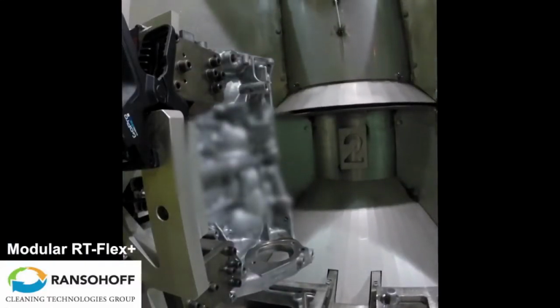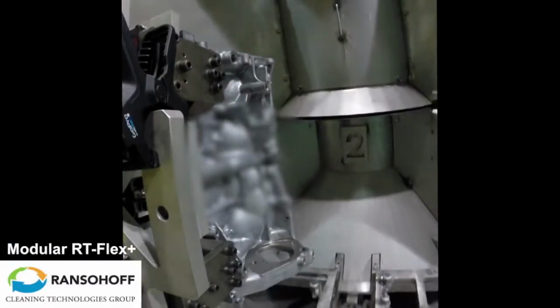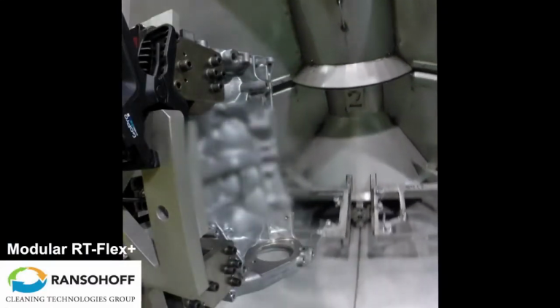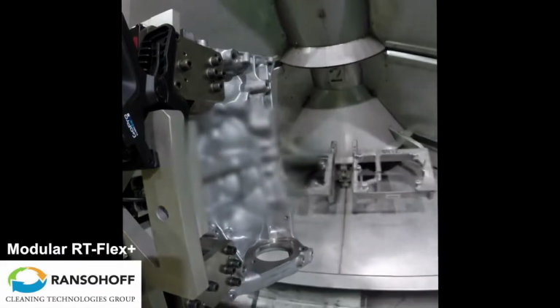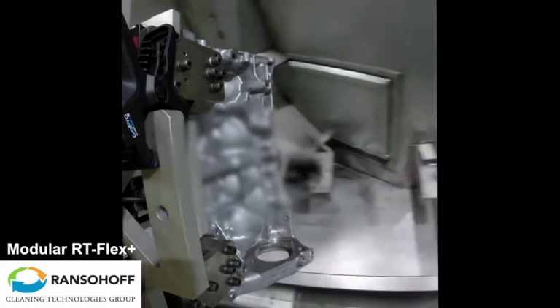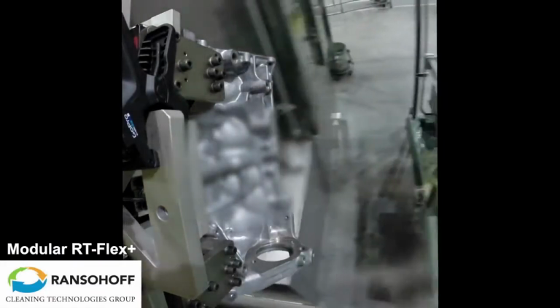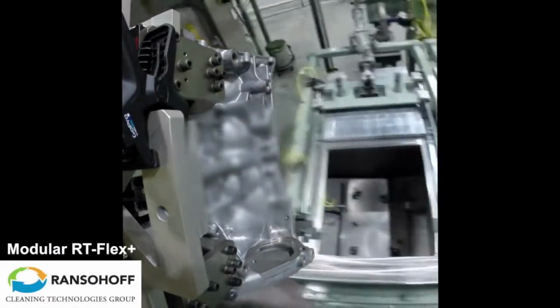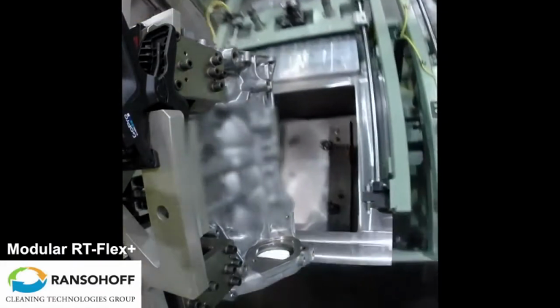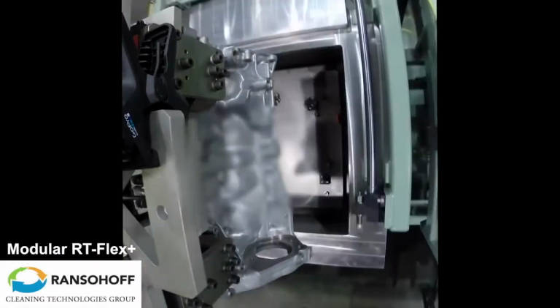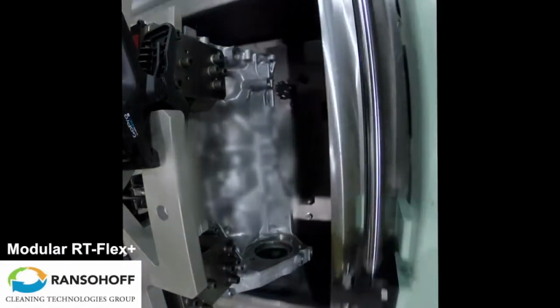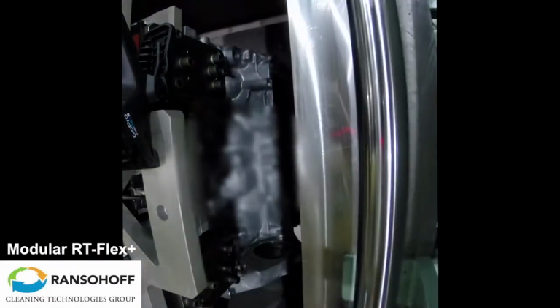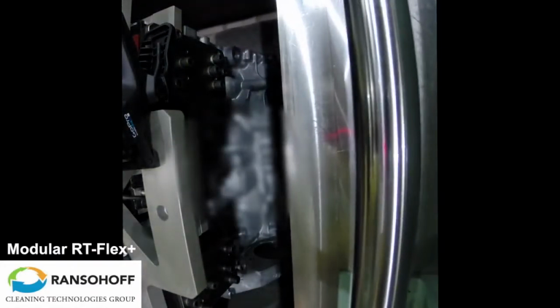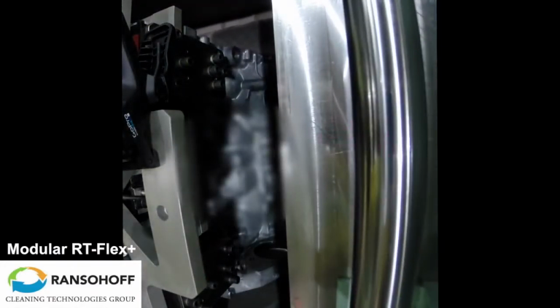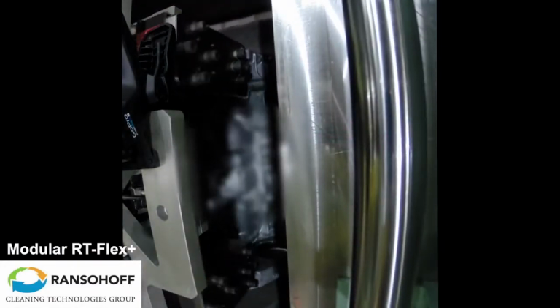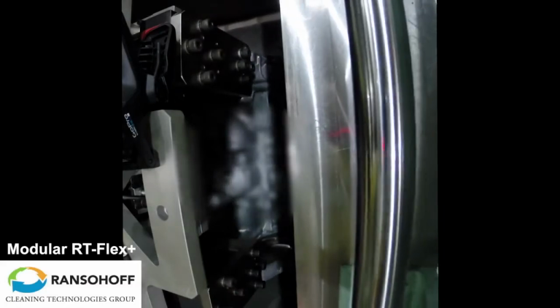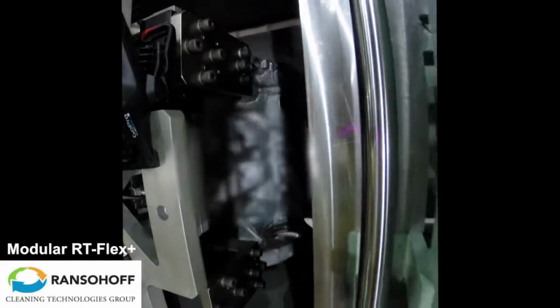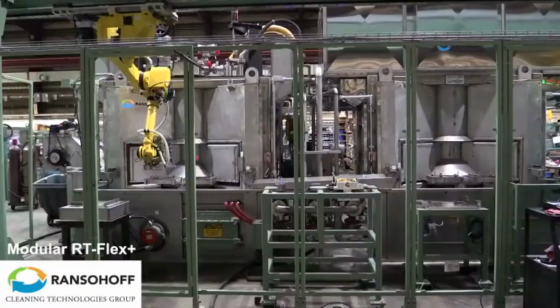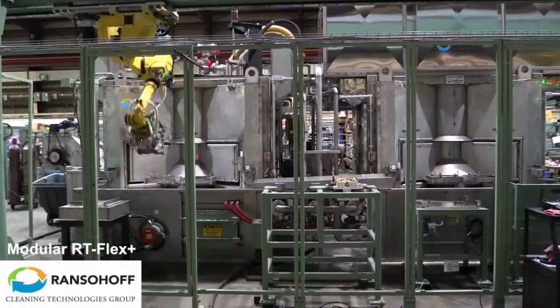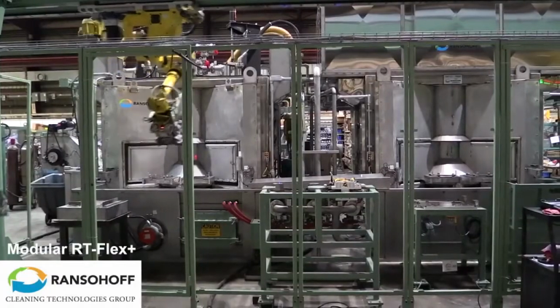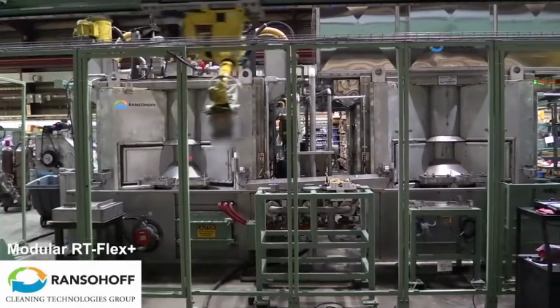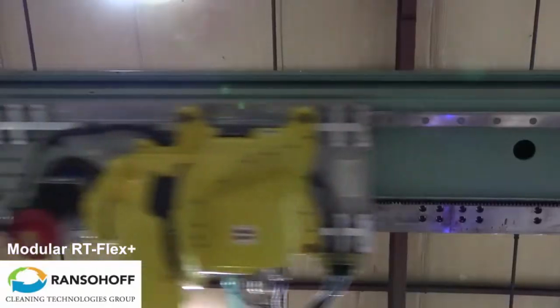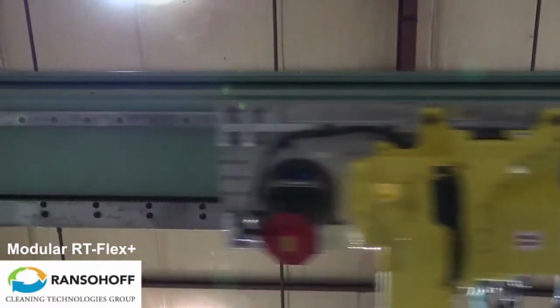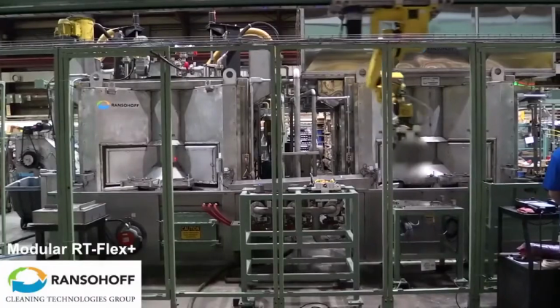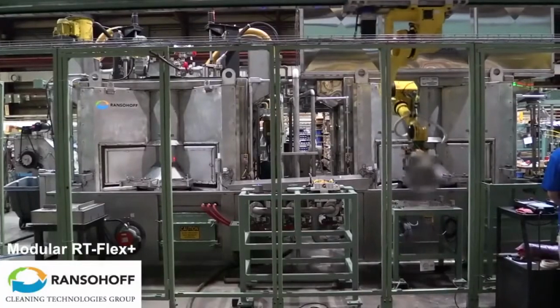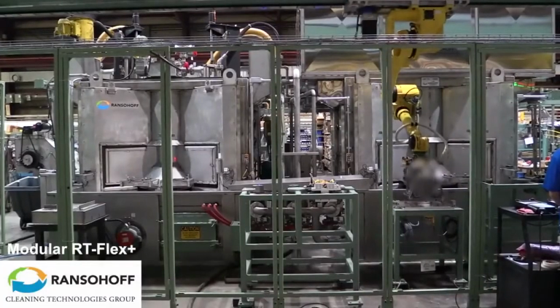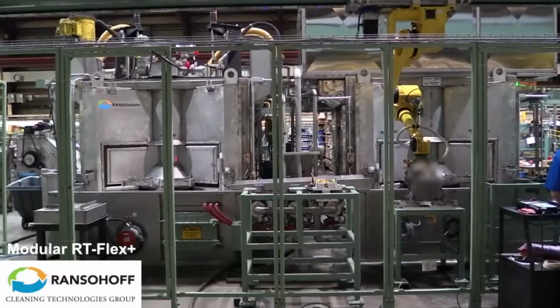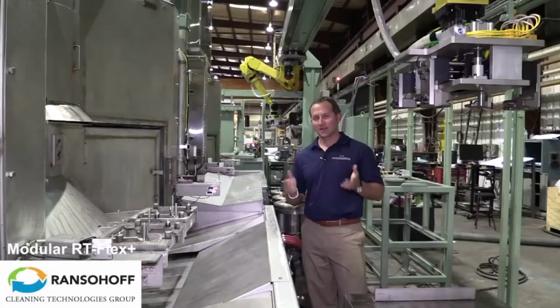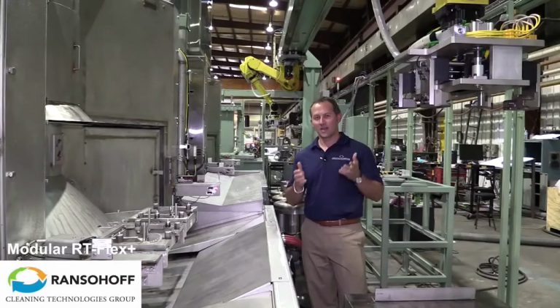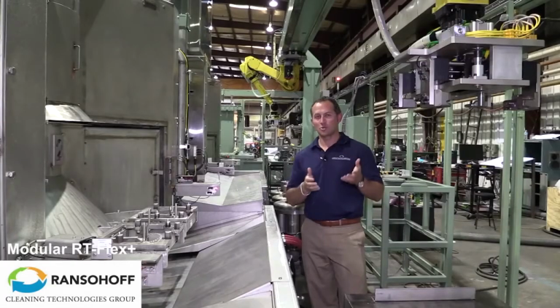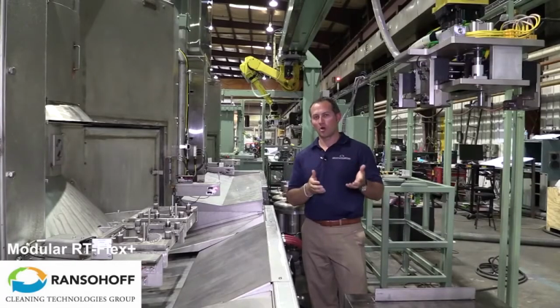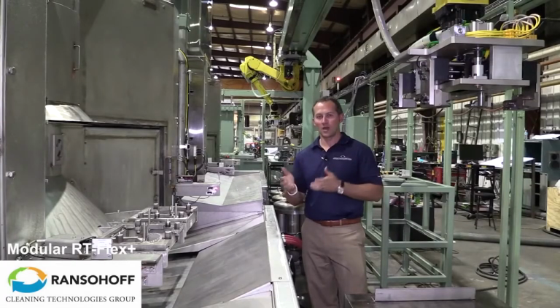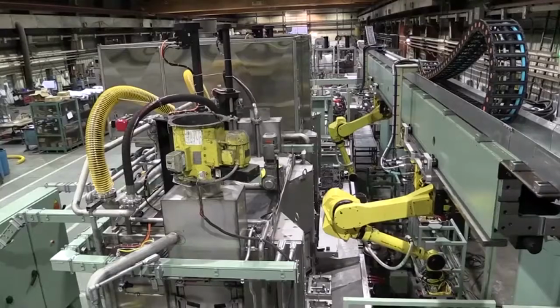Like all Ranselhoff products, this is a platform design which can be scaled to suit your particular application. One of the key benefits of this machine is its flexible design which, with minimal modification, can accommodate future part or line changes.